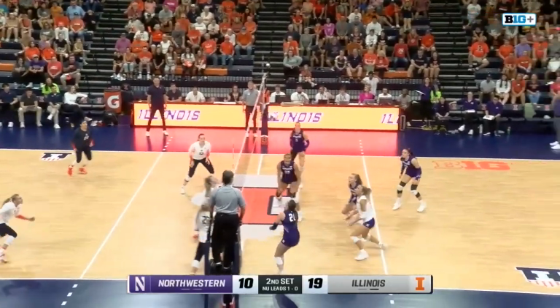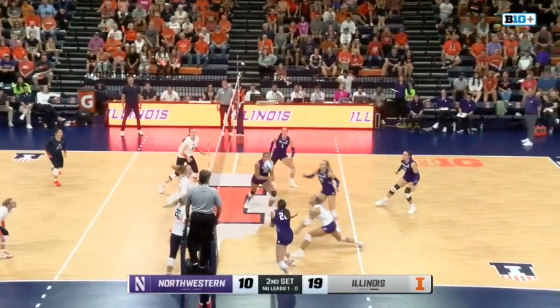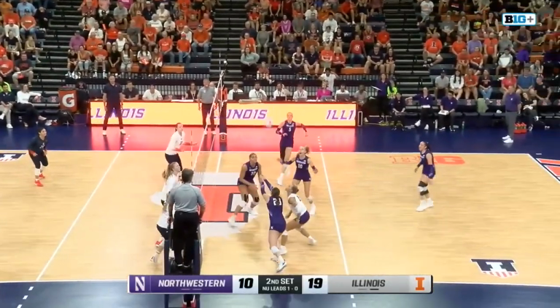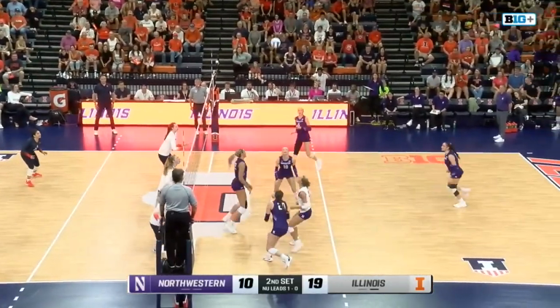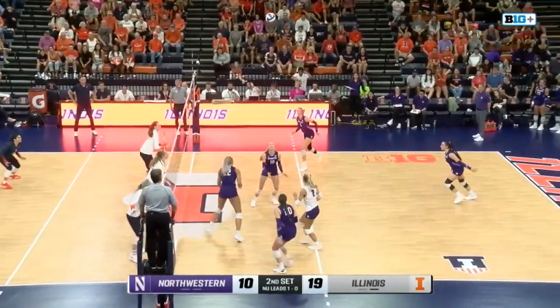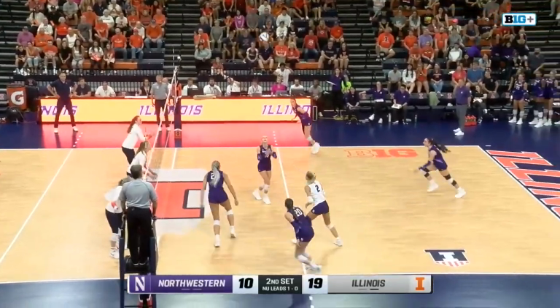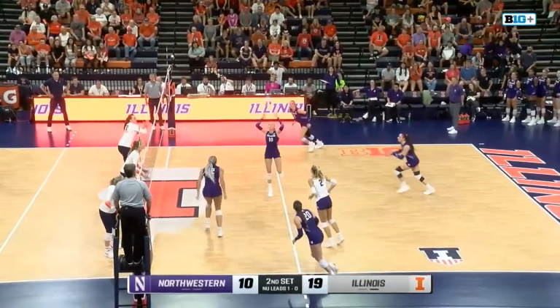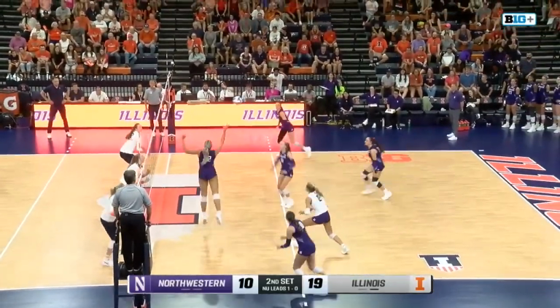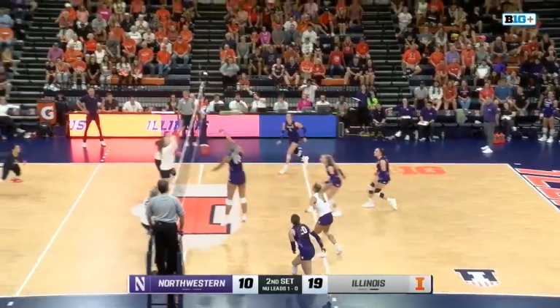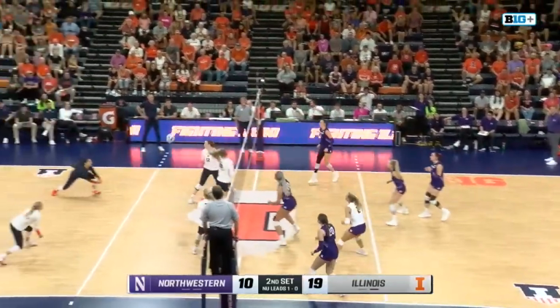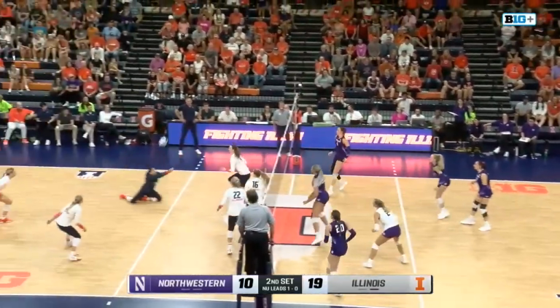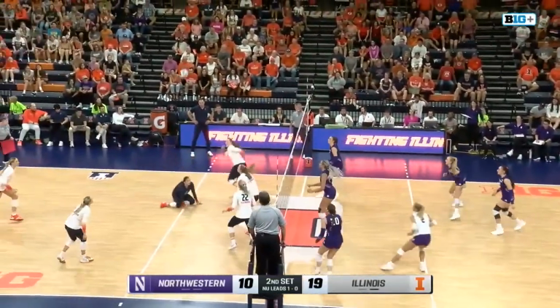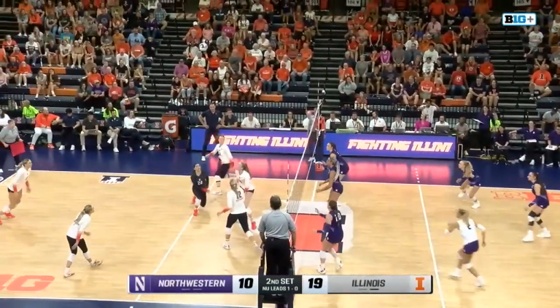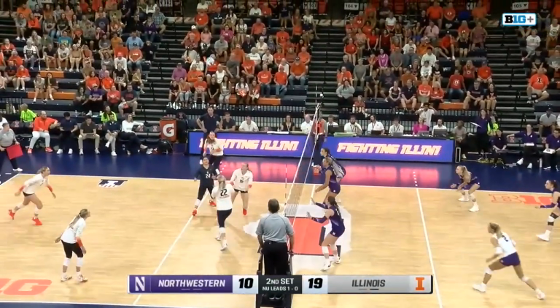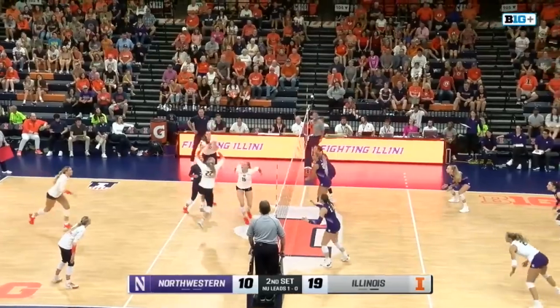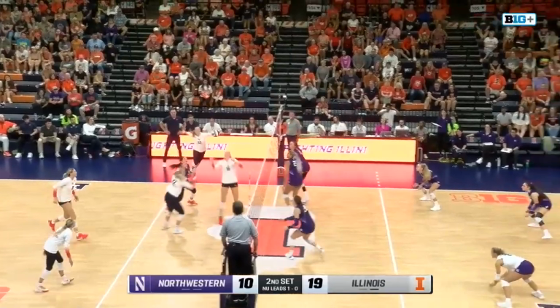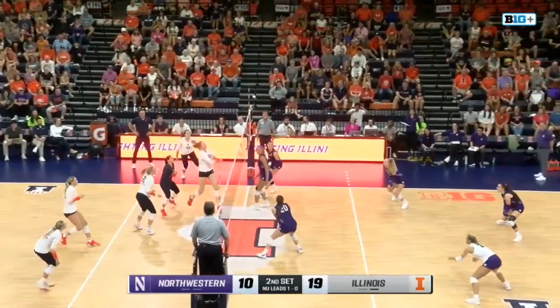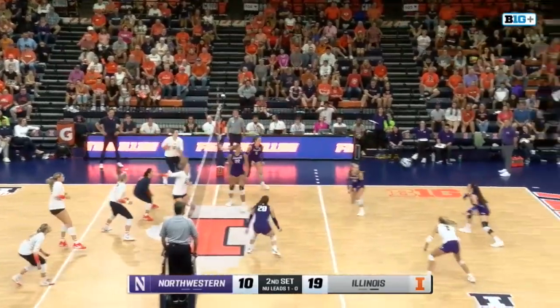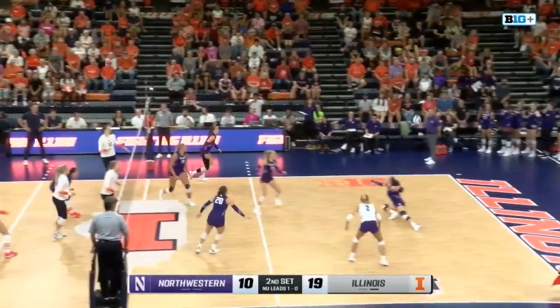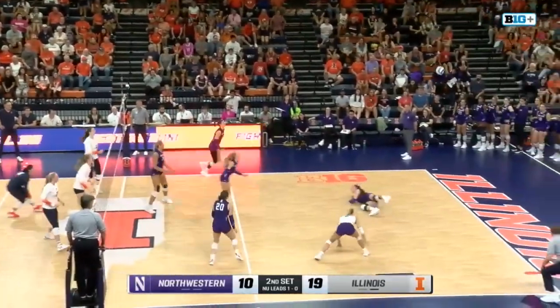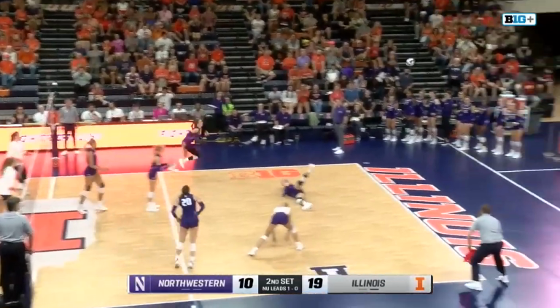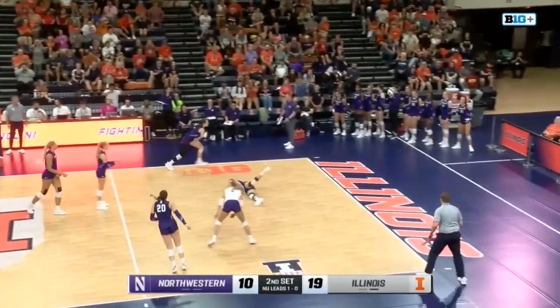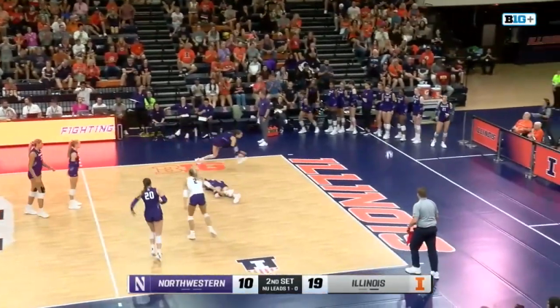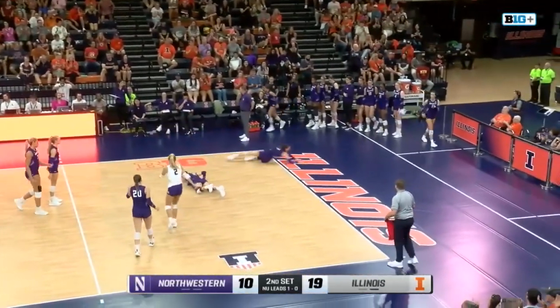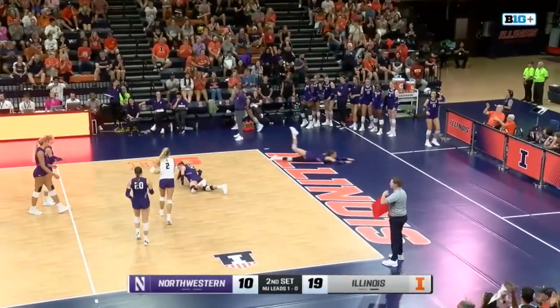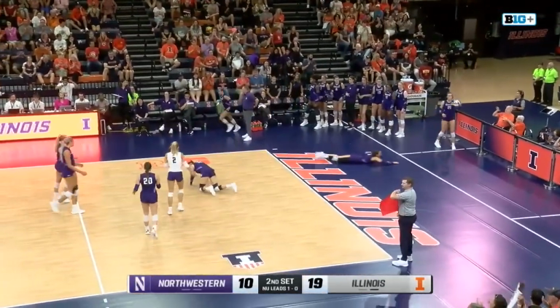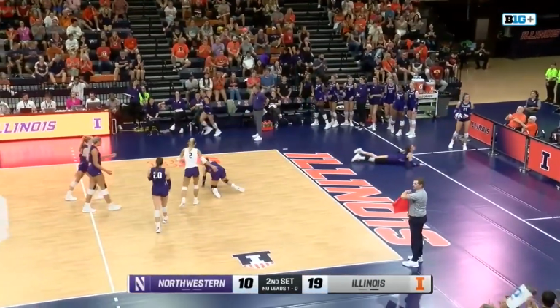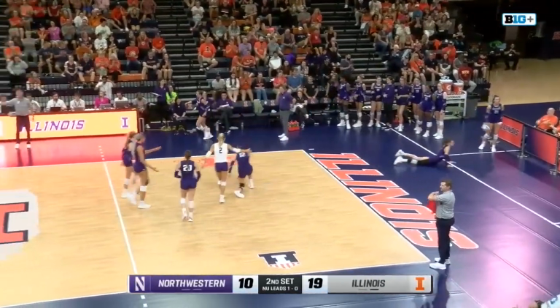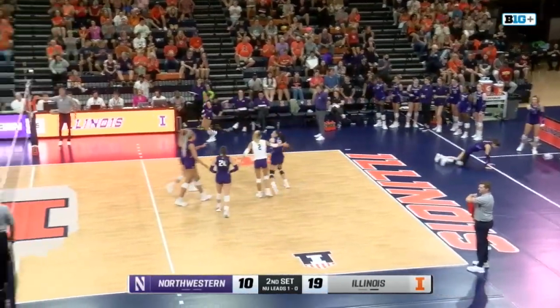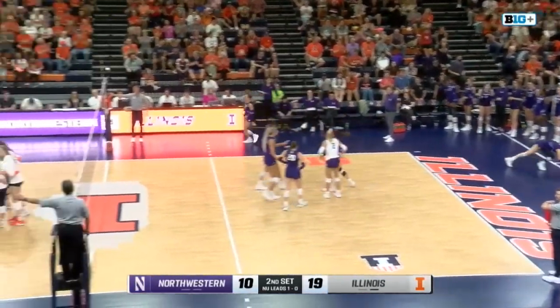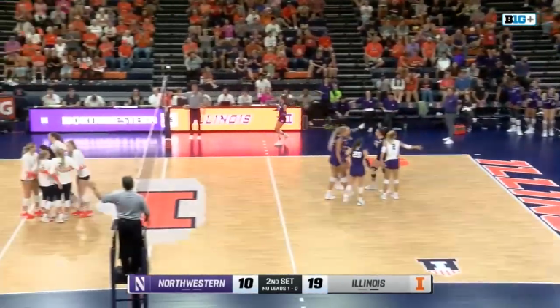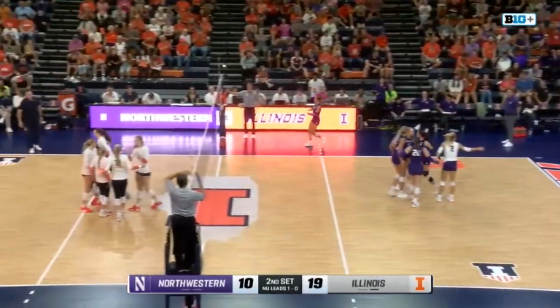Get into the block by Wagner. Summers over. To the floor went Mundo, pushed down by Philpott, and she has another kill — it's 20-11.